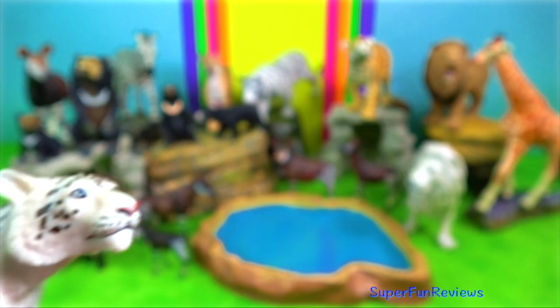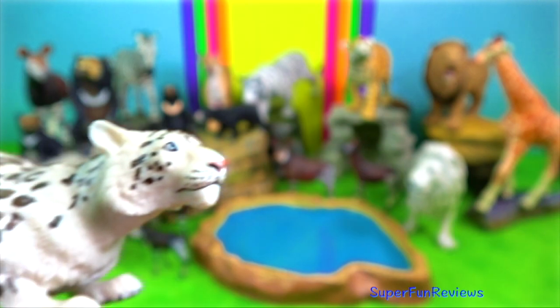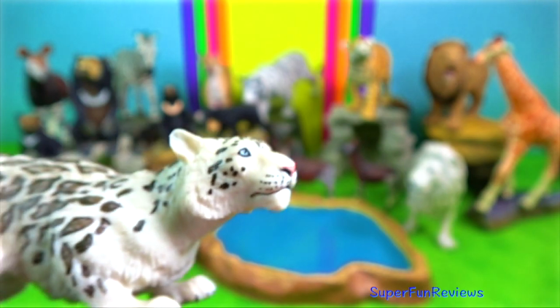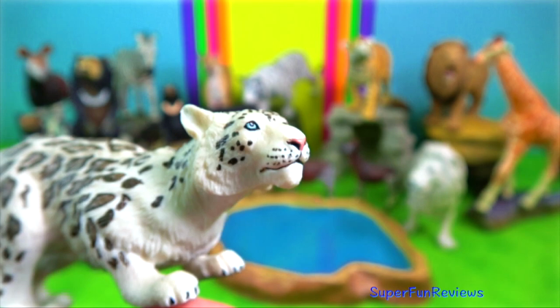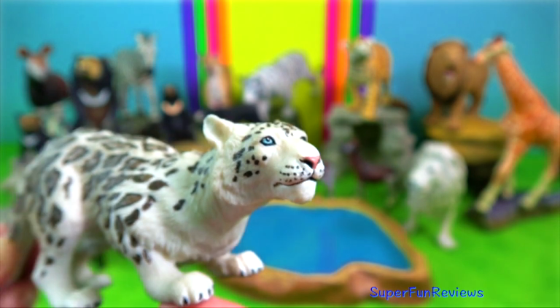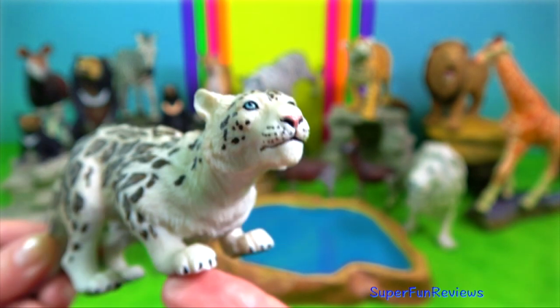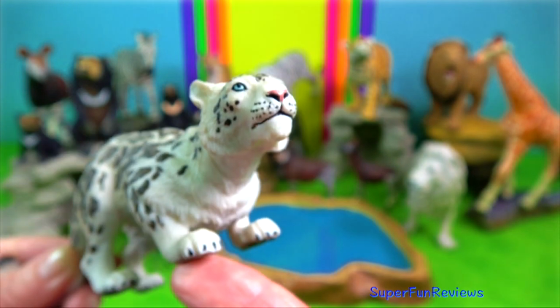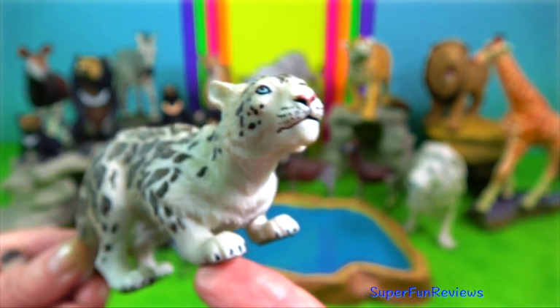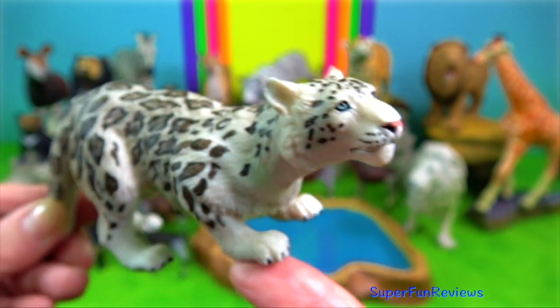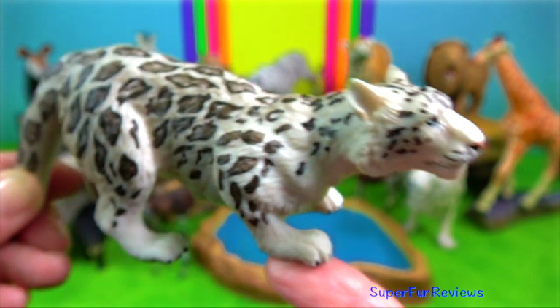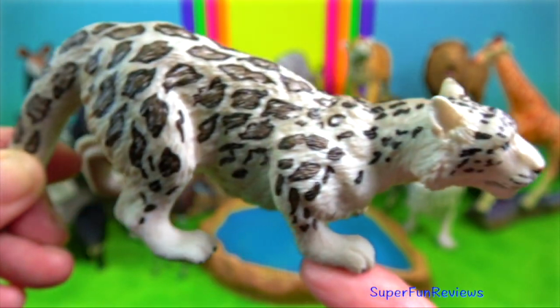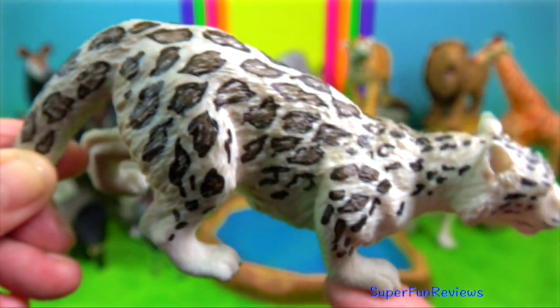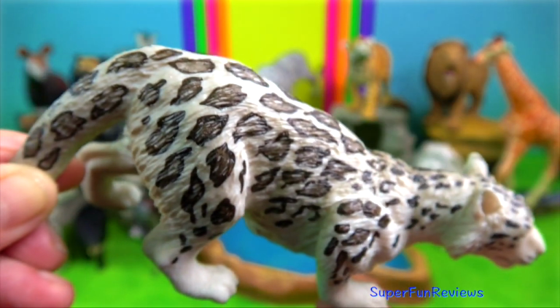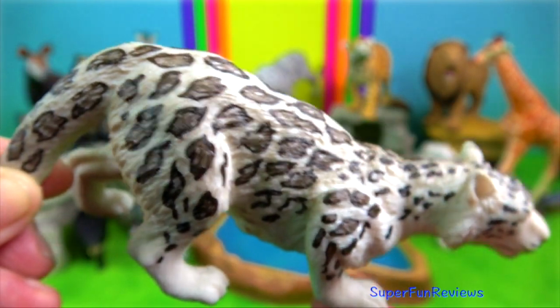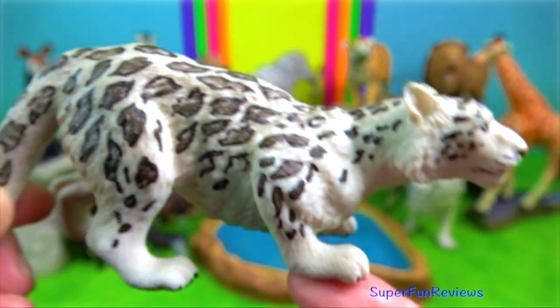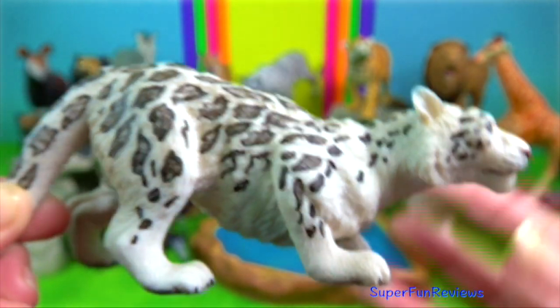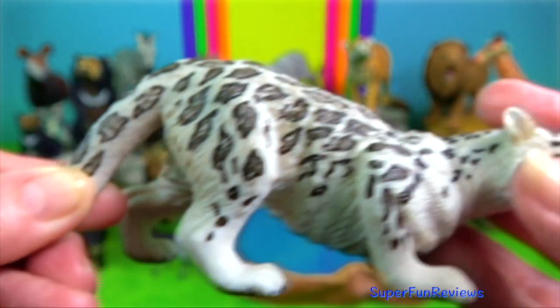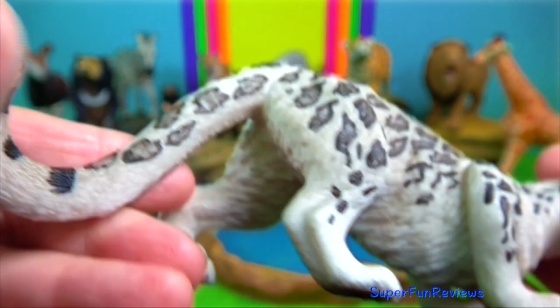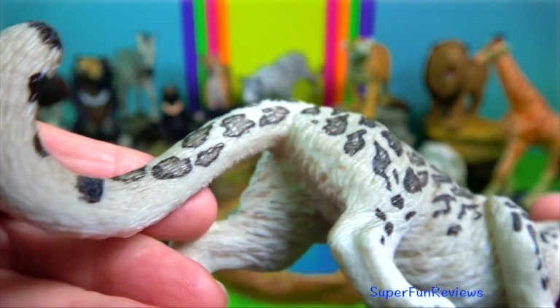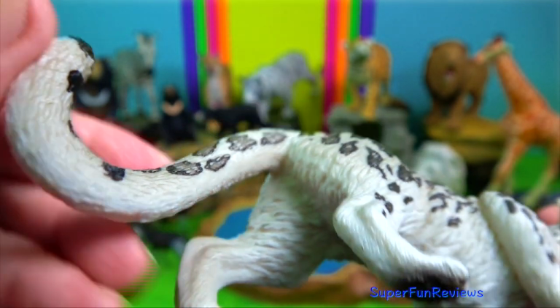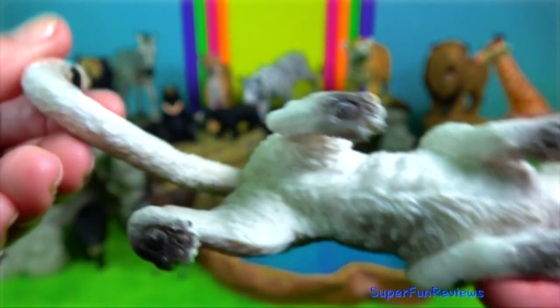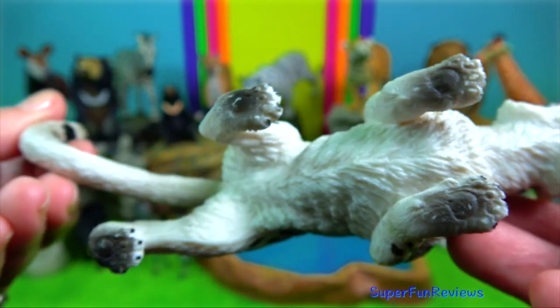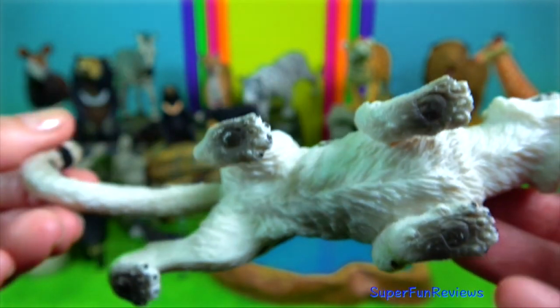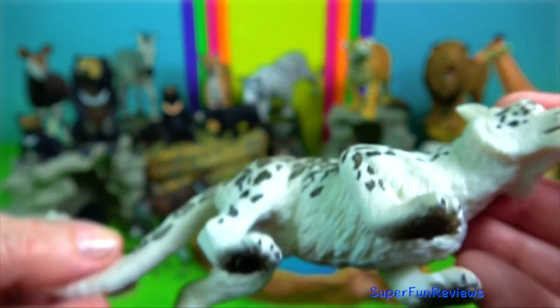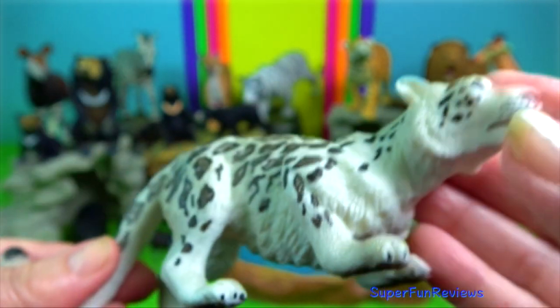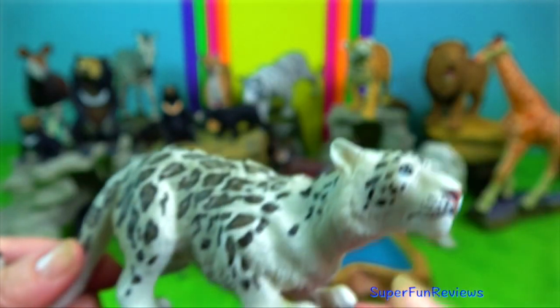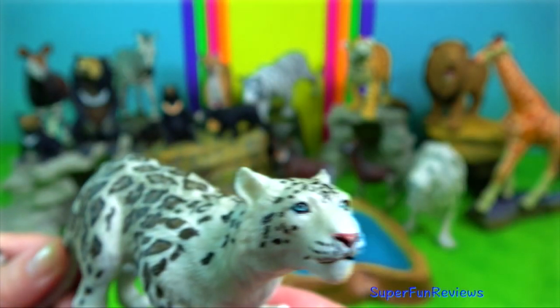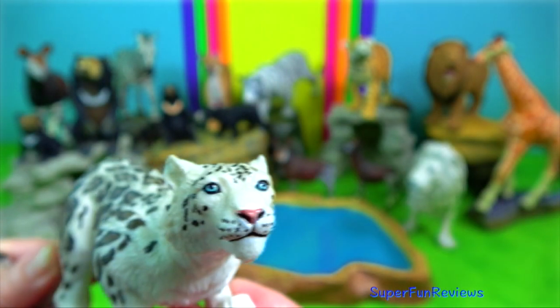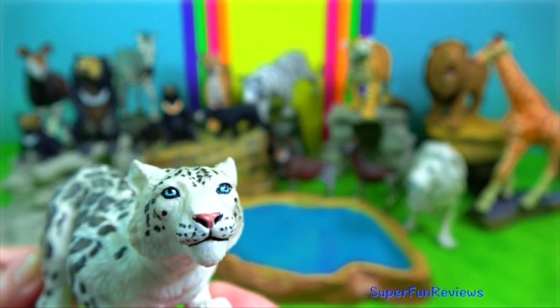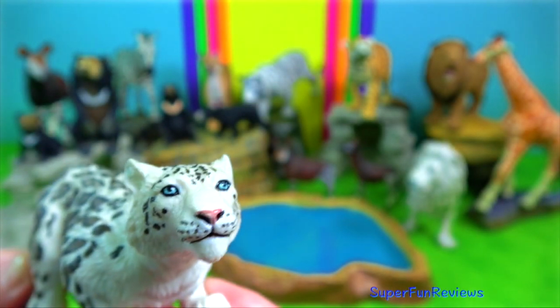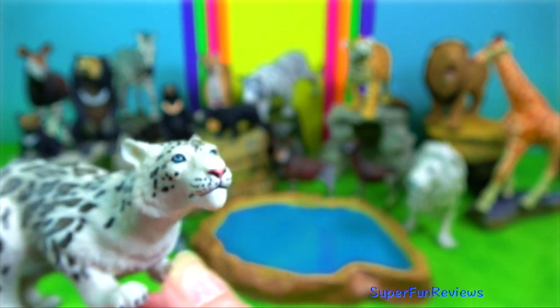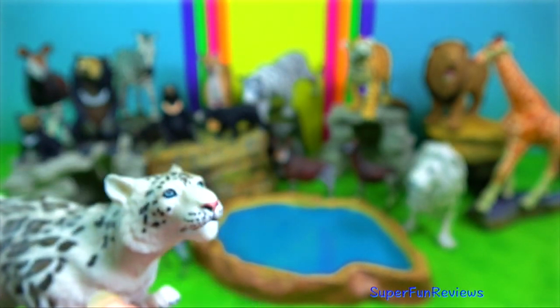Snow leopard — I love their tail. They use it to wrap around themselves for added warmth. The tail can be up to one meter in length.